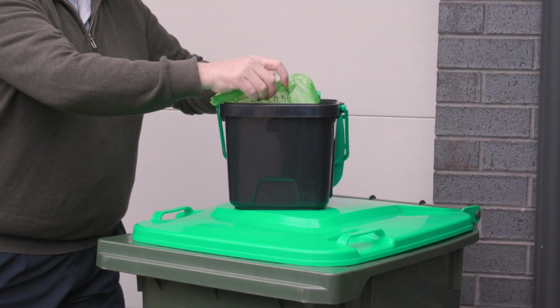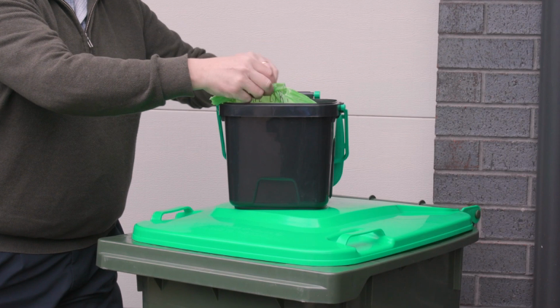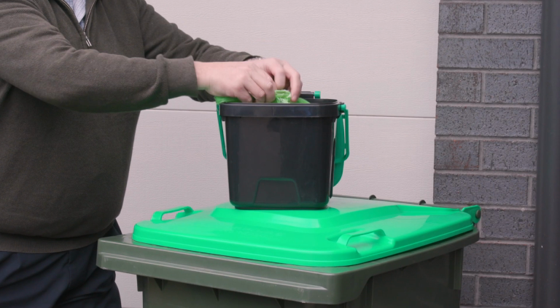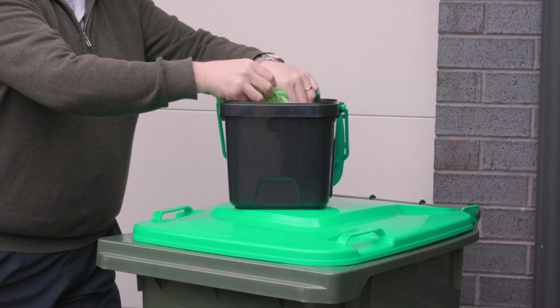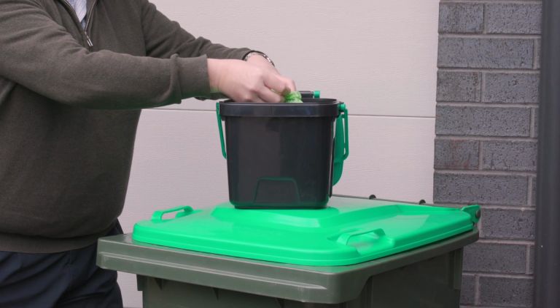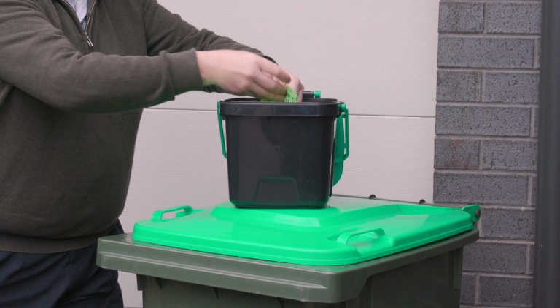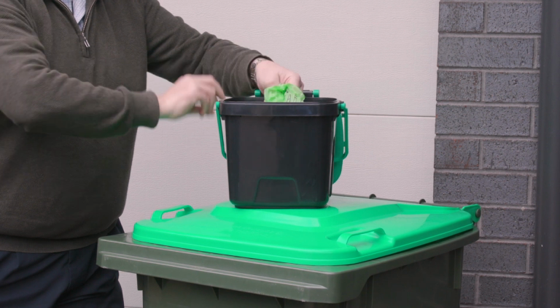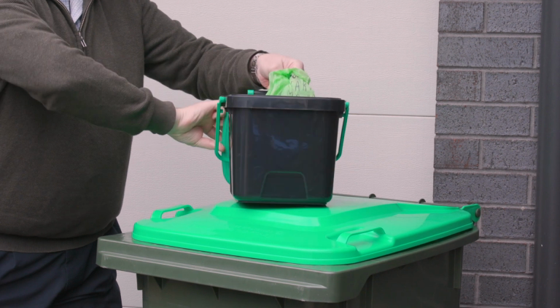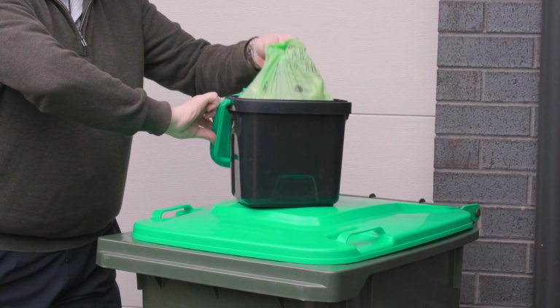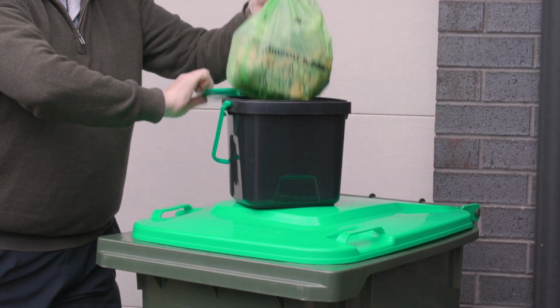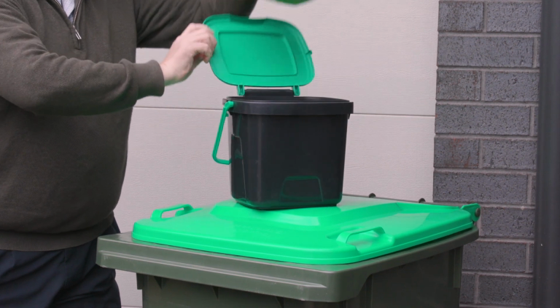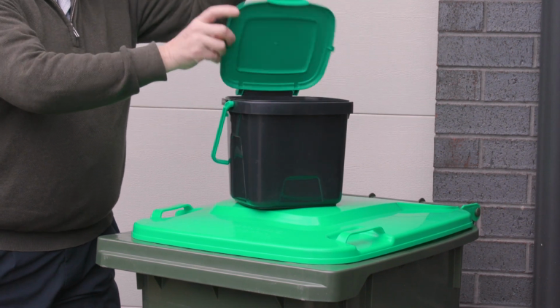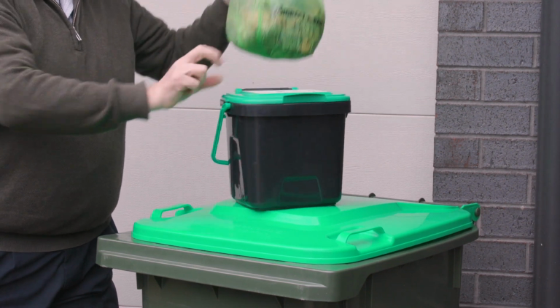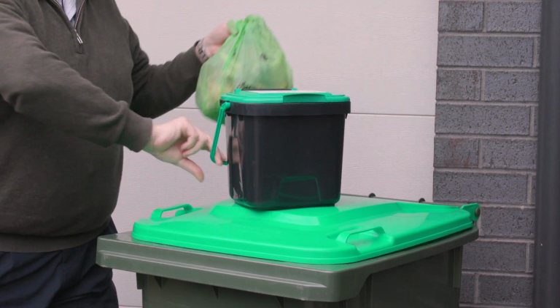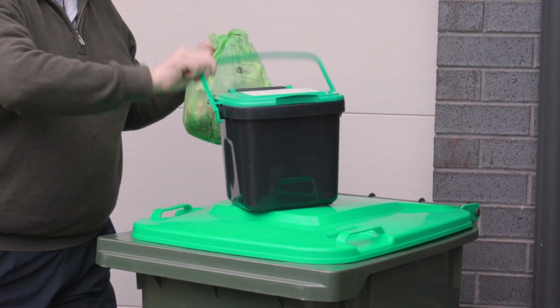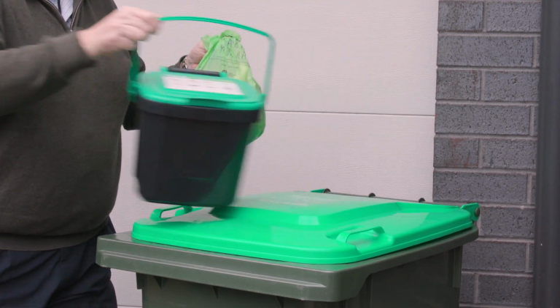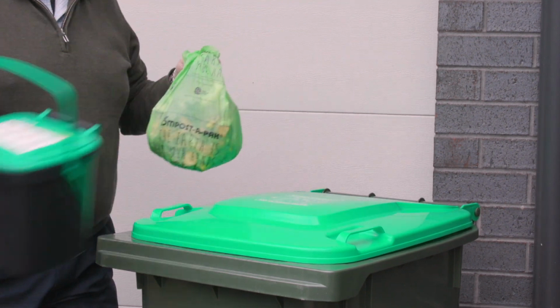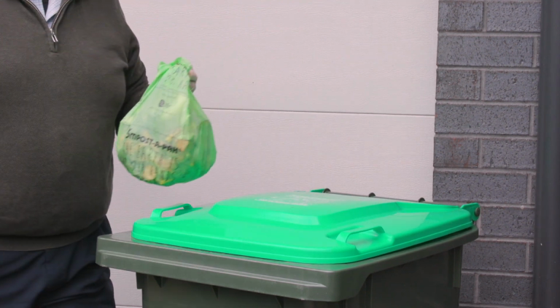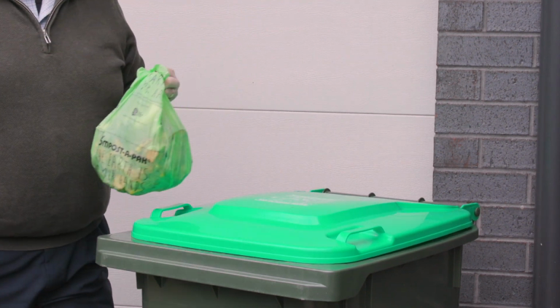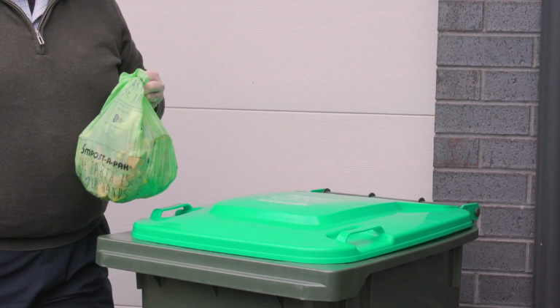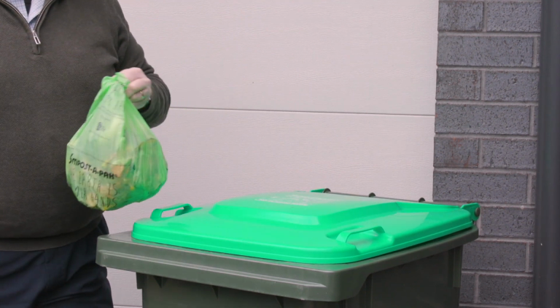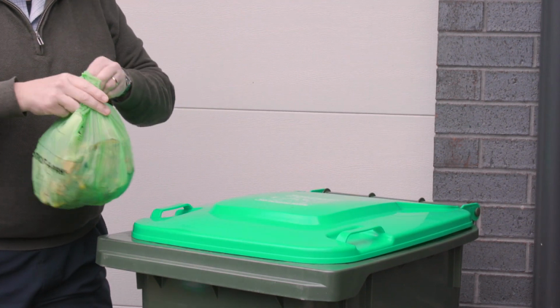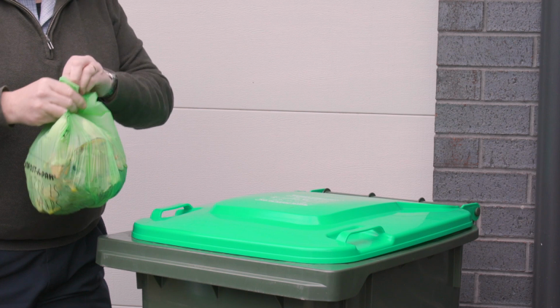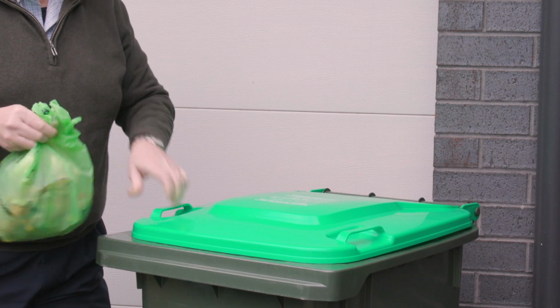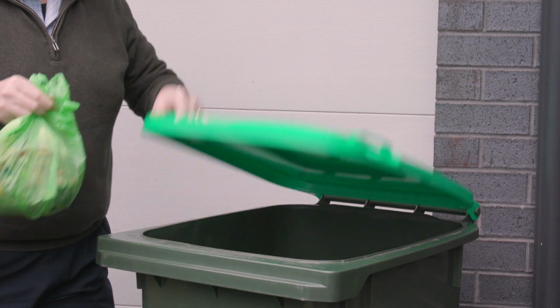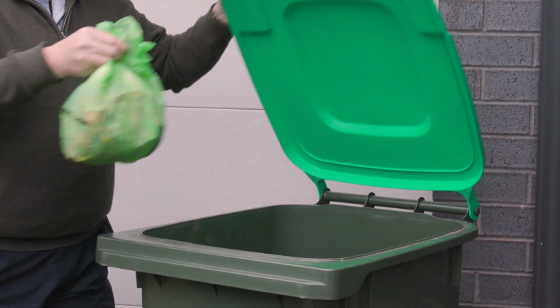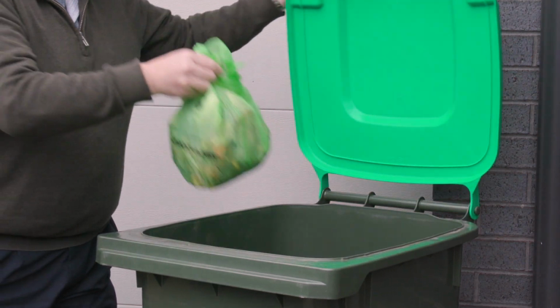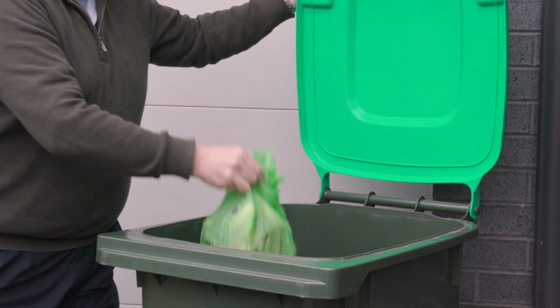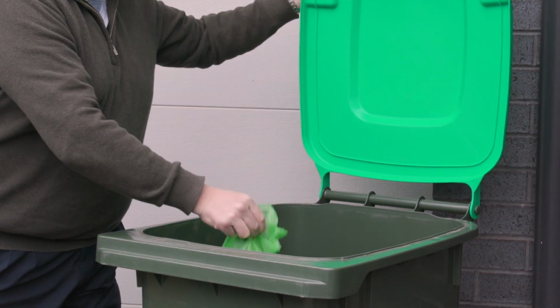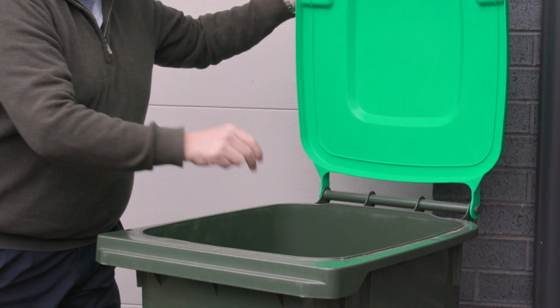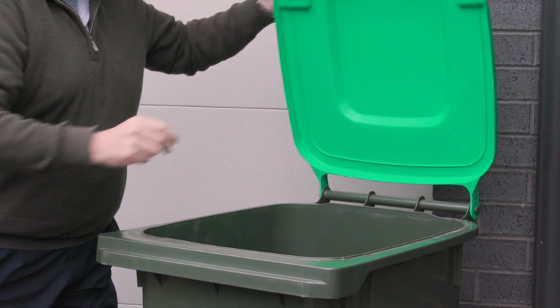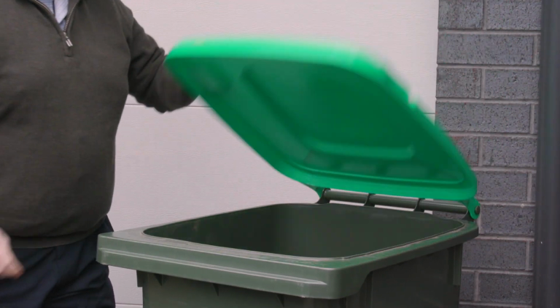Maroondah residents will be able to place all of their food scraps into their FOGO bin, including meat, bones, dairy, leftover takeaway foods and plate scrapings.